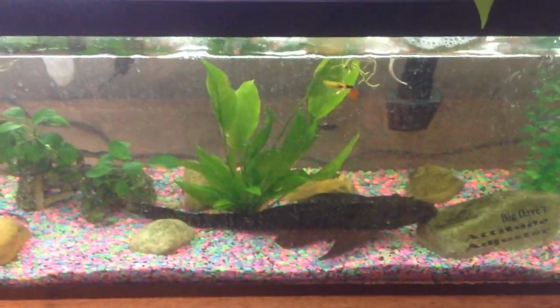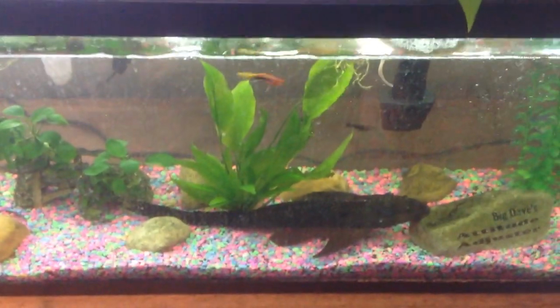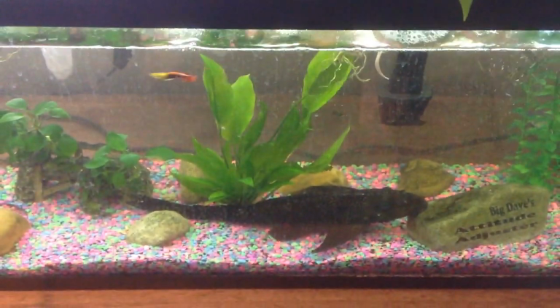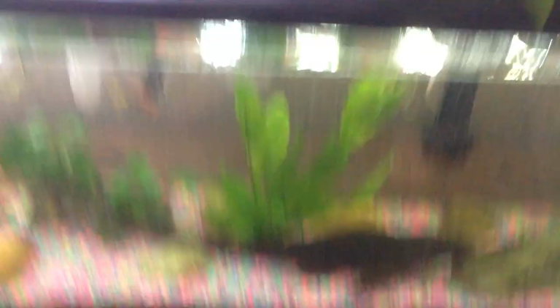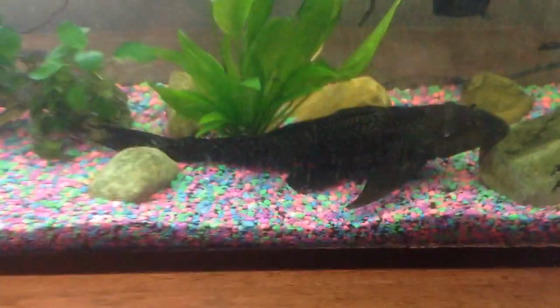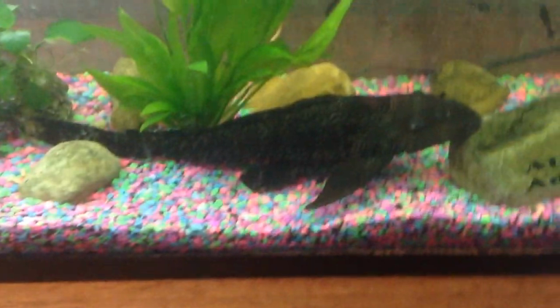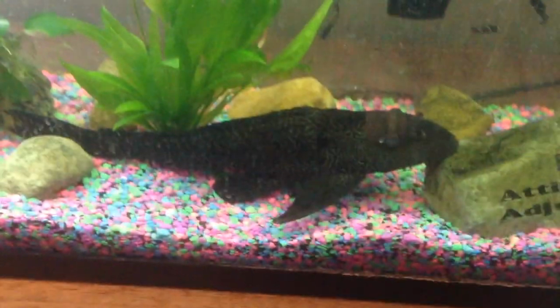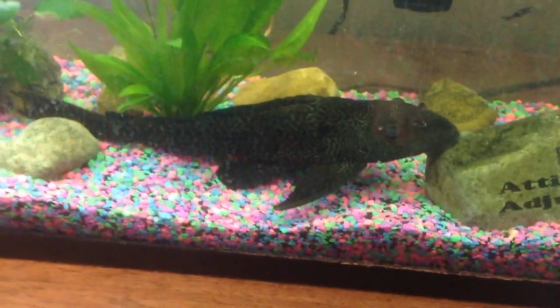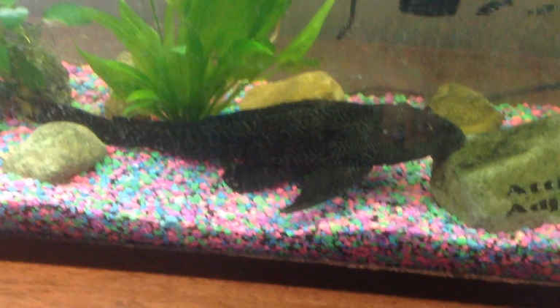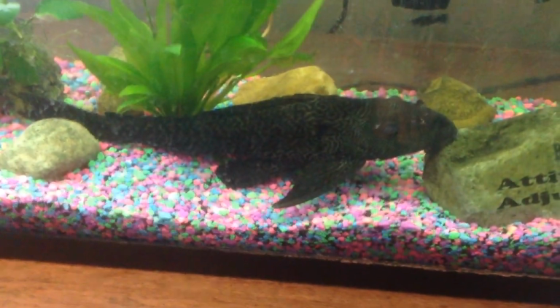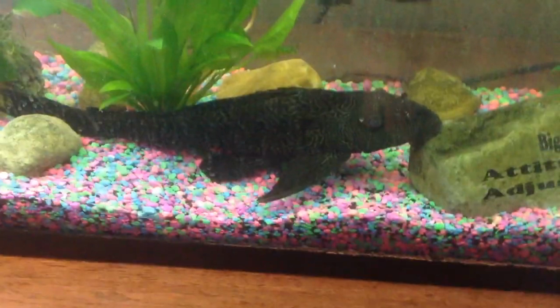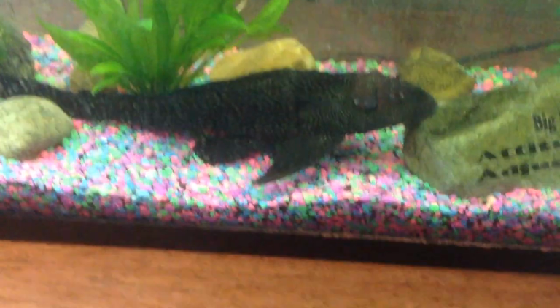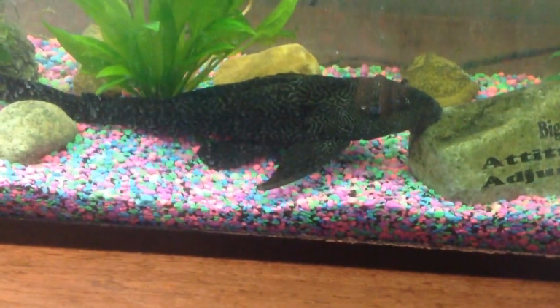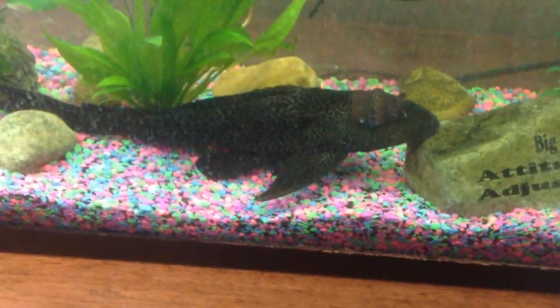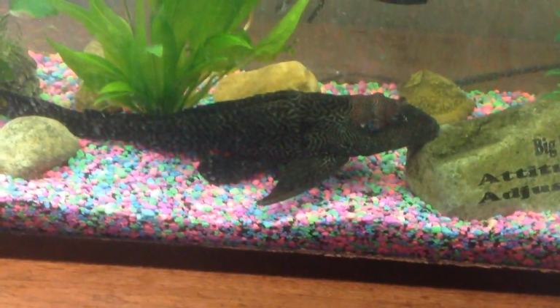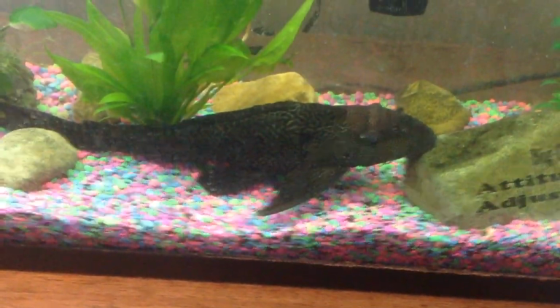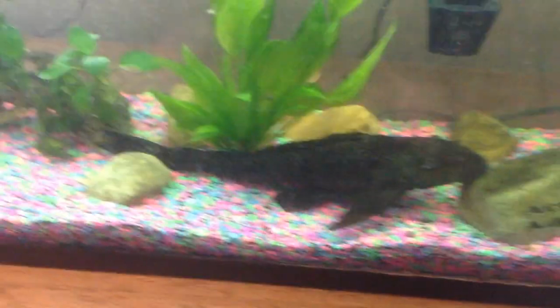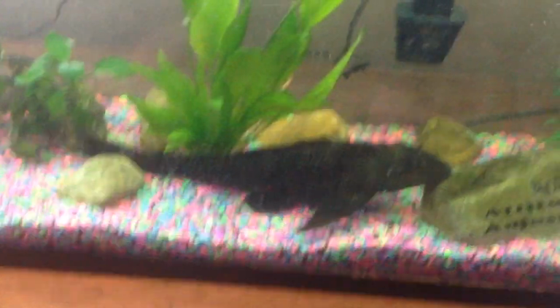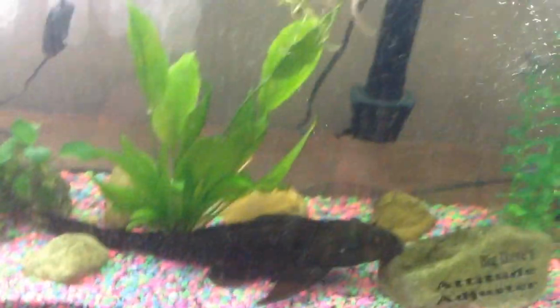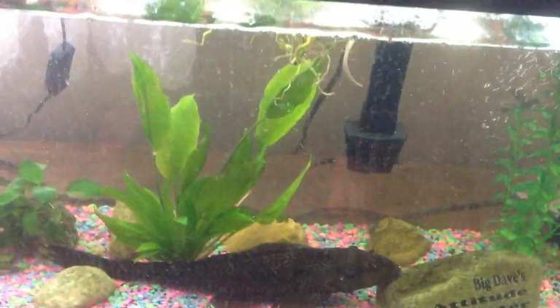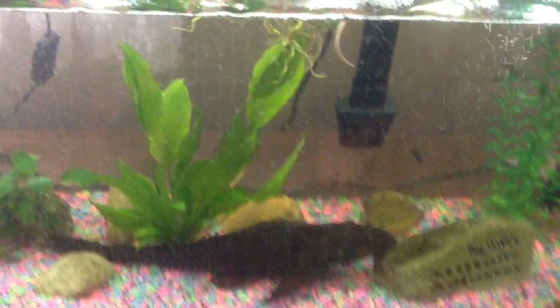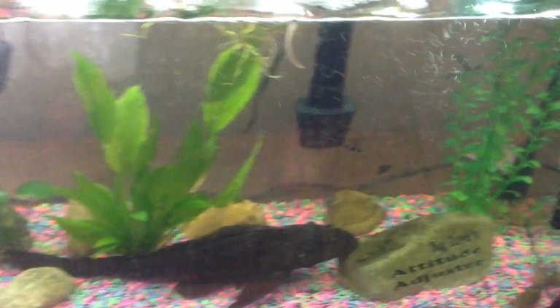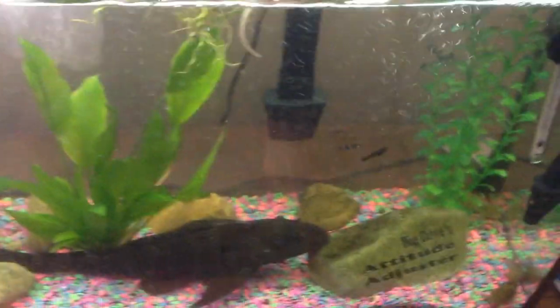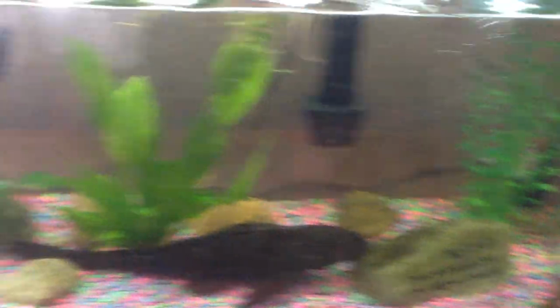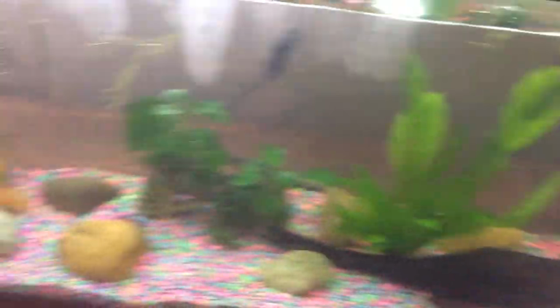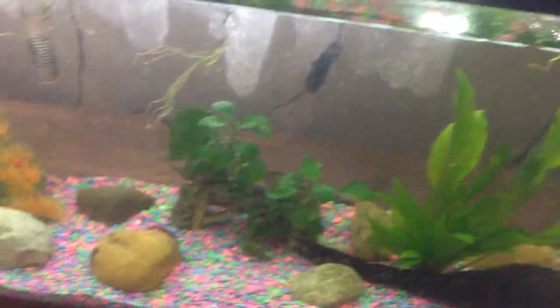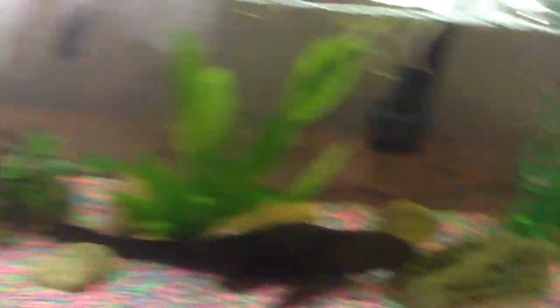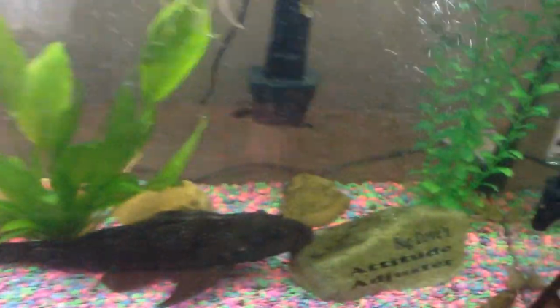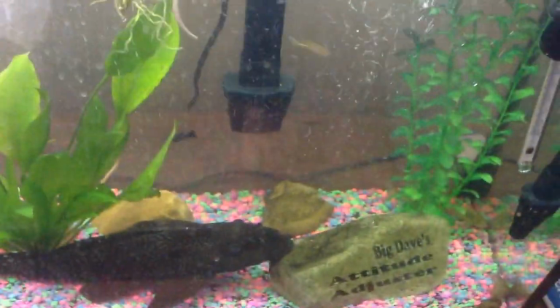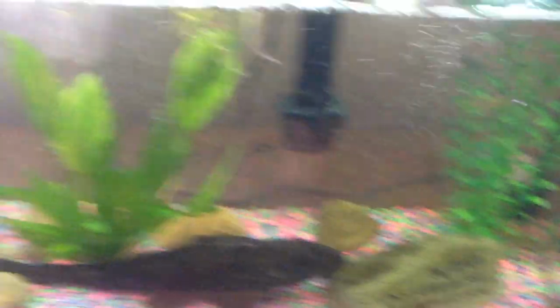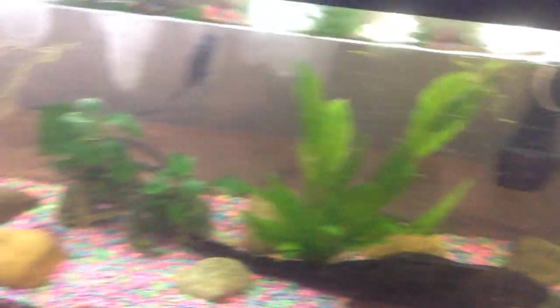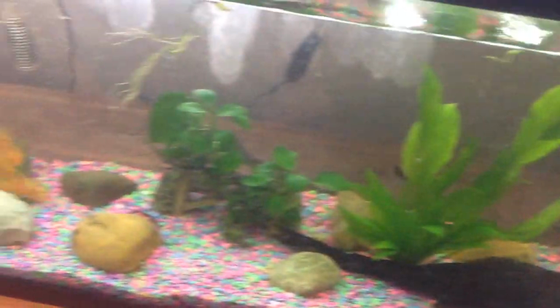First we're looking at Algae Man. I don't take him on gigs with me or nothing. He's about 16 inches, and you can see all this stuff going on in here.